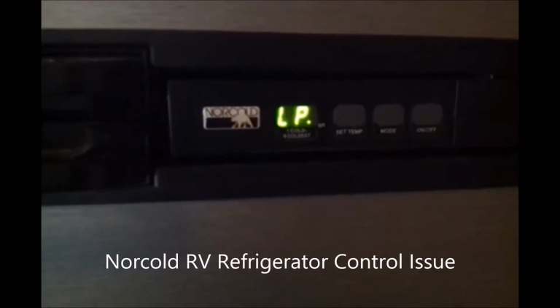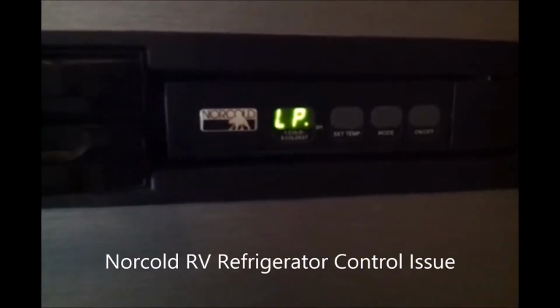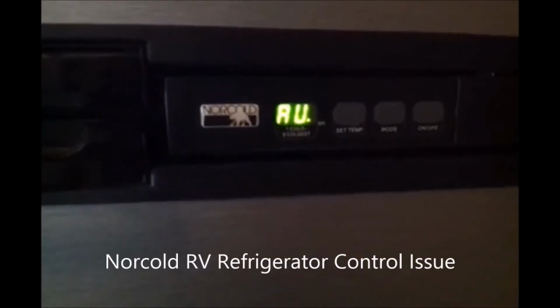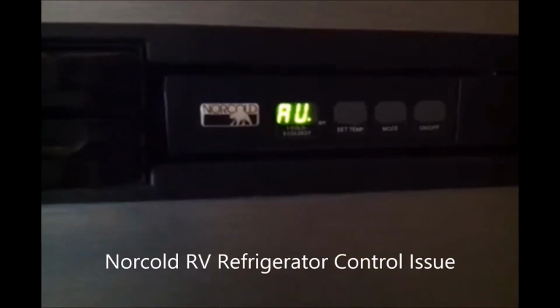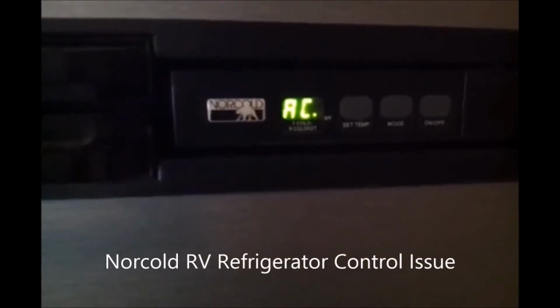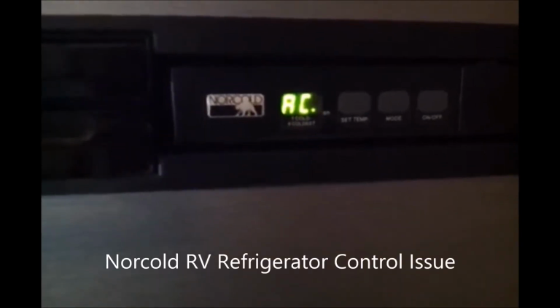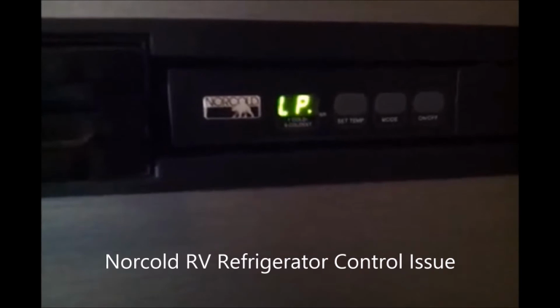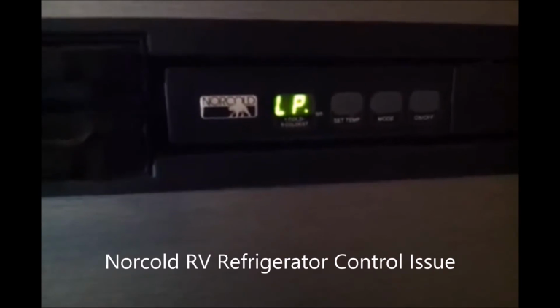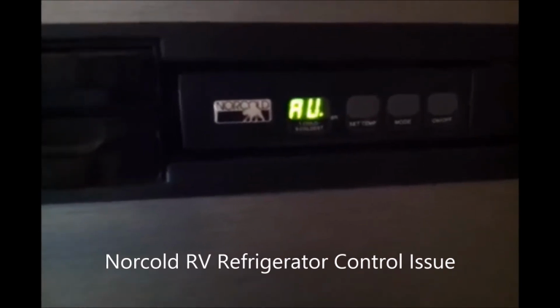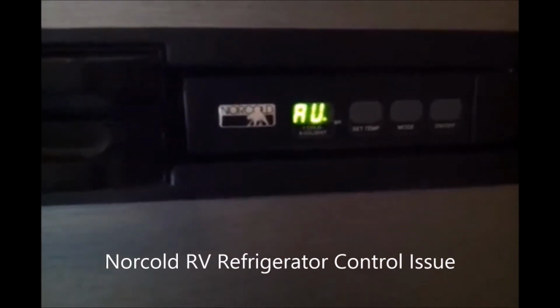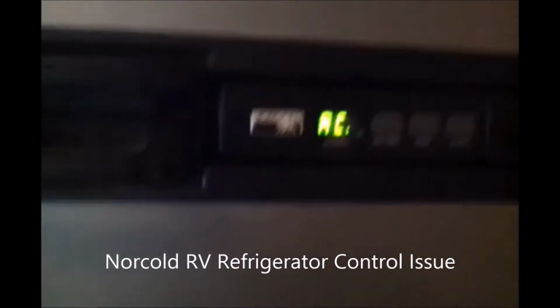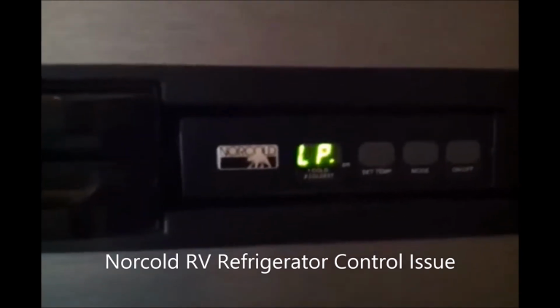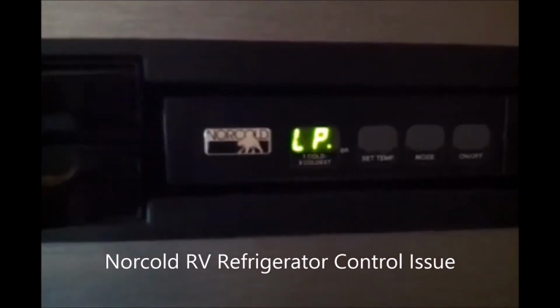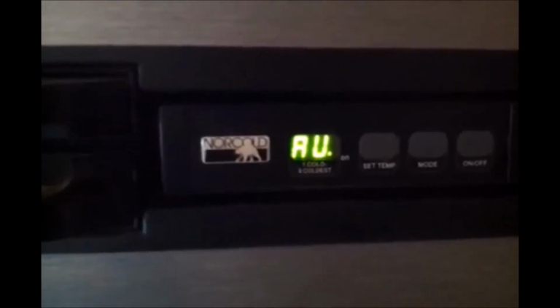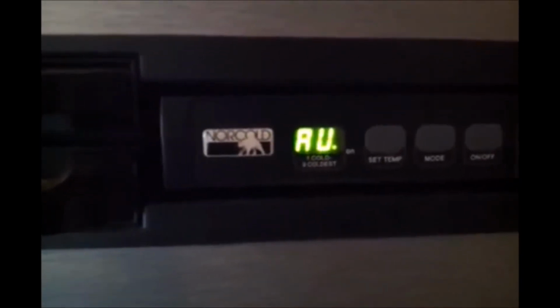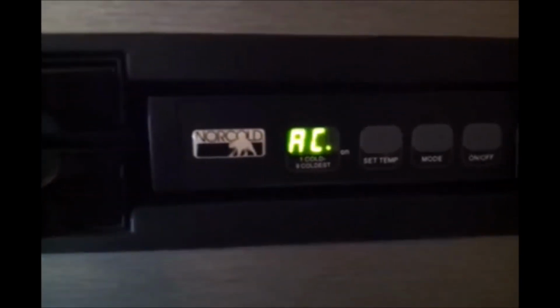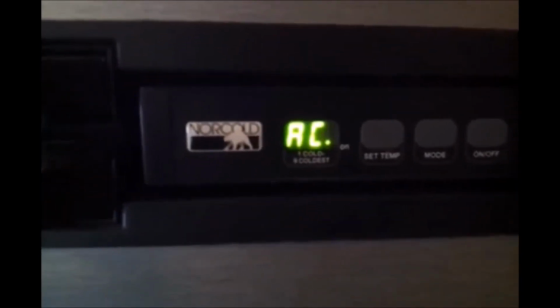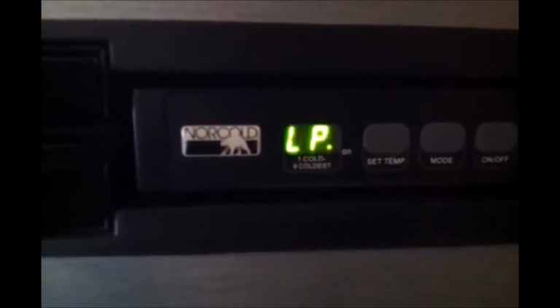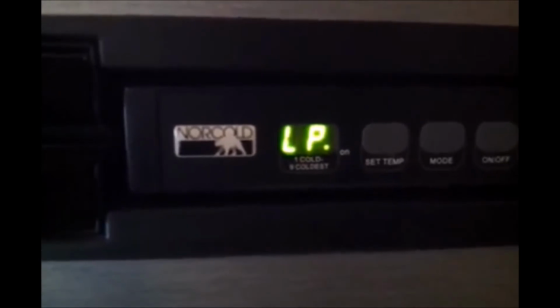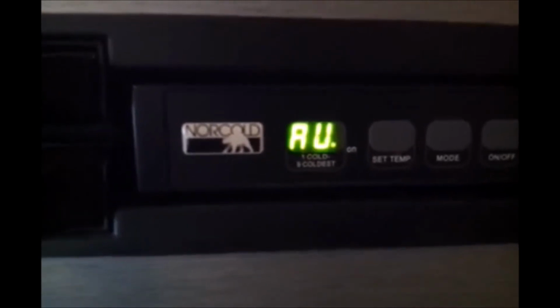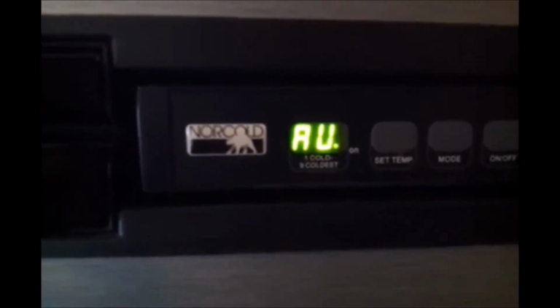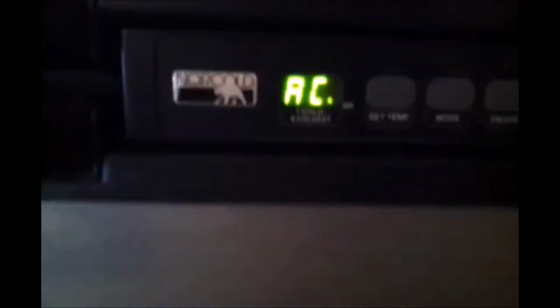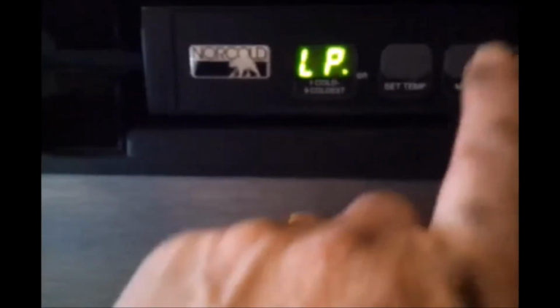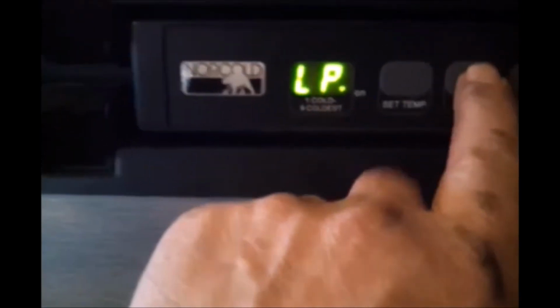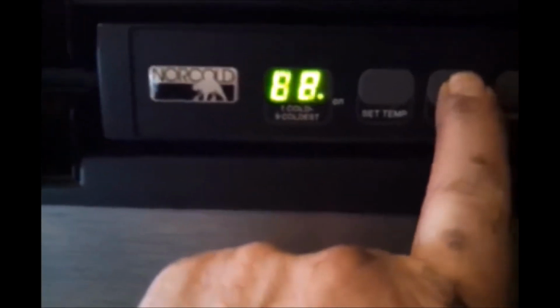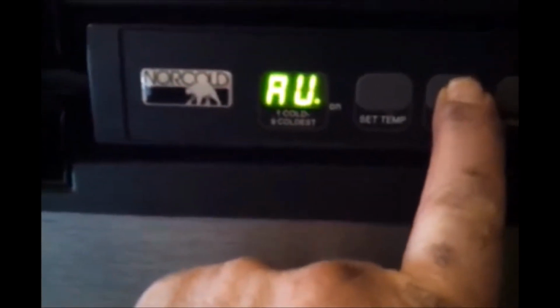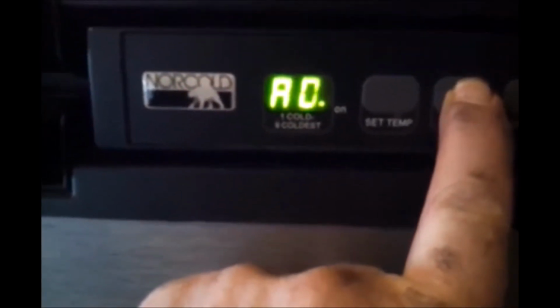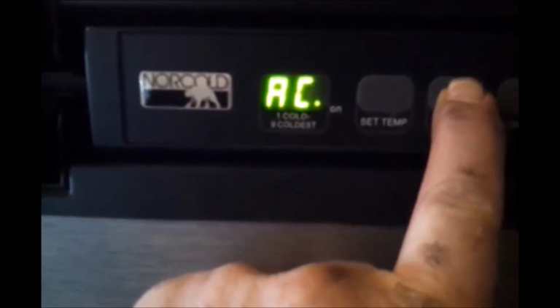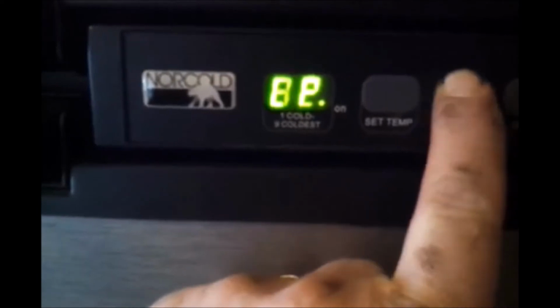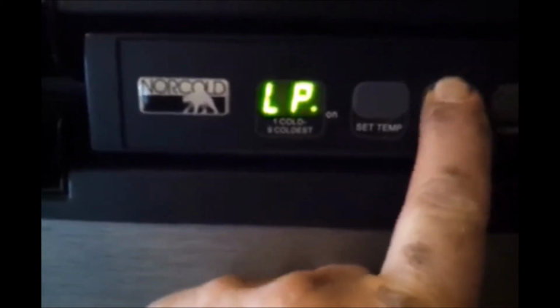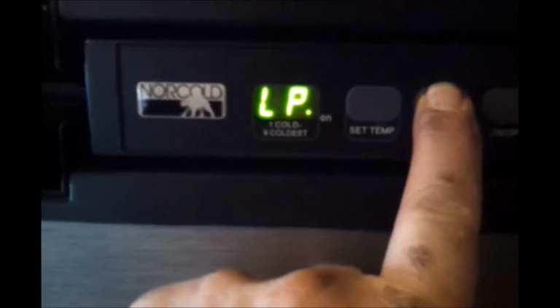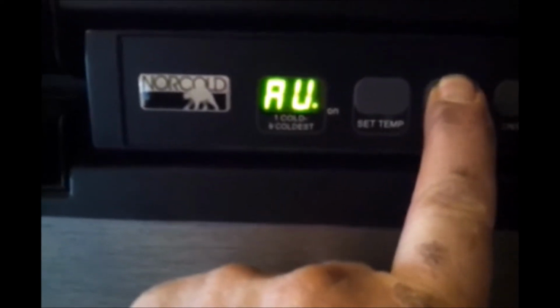Hey, it's Green Roomer. Today we're working on a 1200 series four-door Norcold RV refrigerator, specifically a model 1211 in this case, but this probably applies to more 1200 series four-door refrigerators.